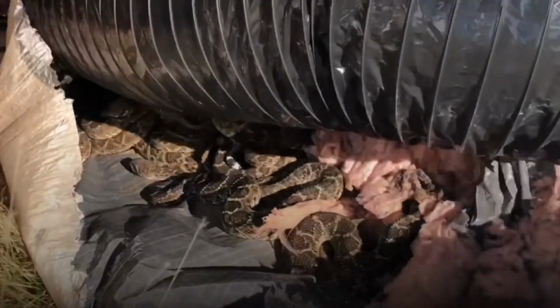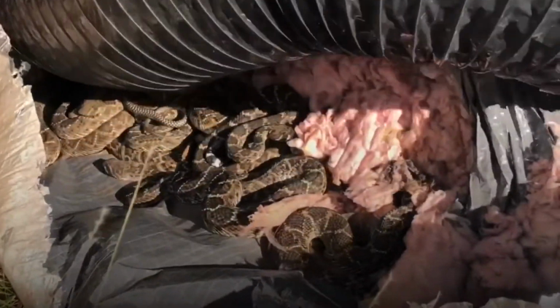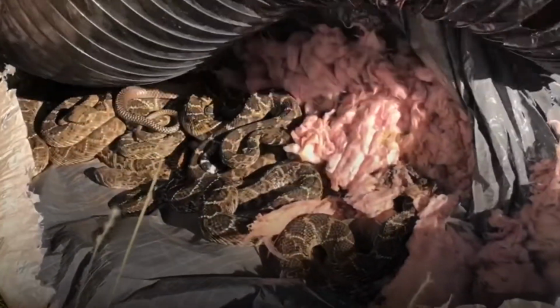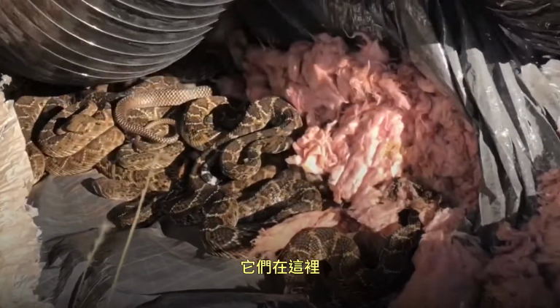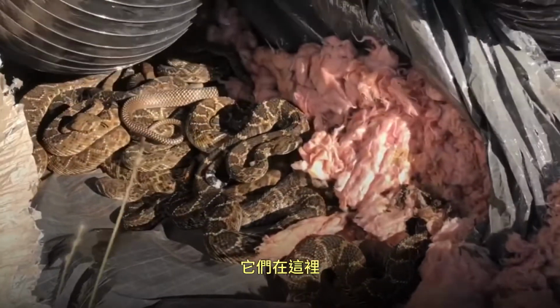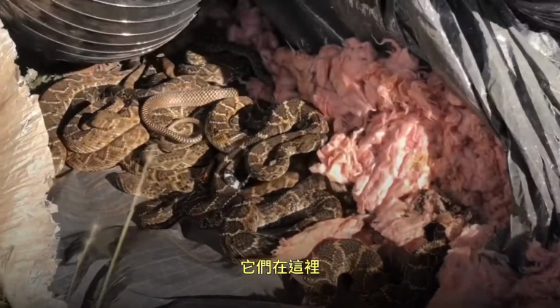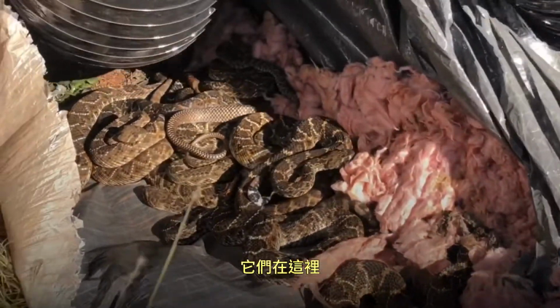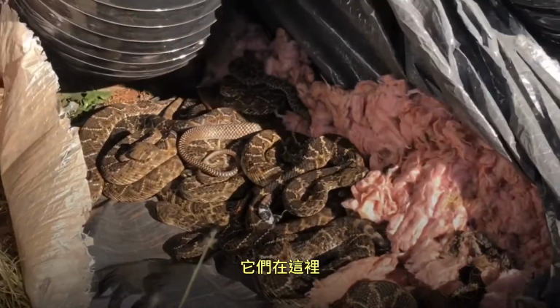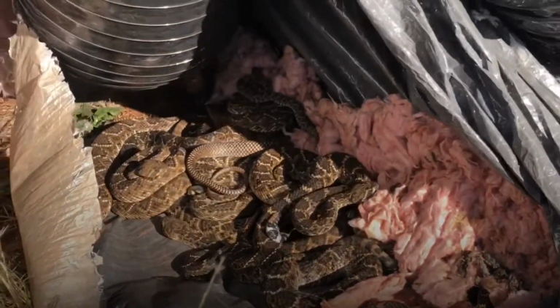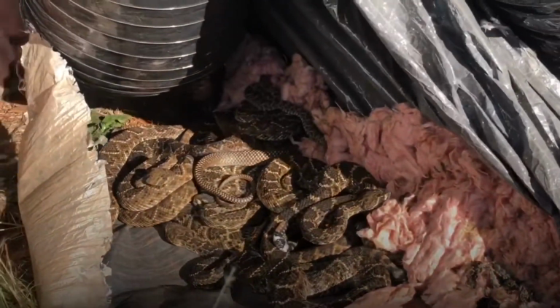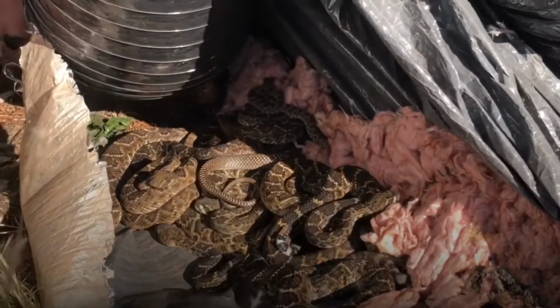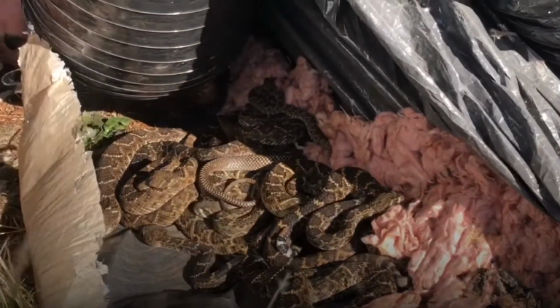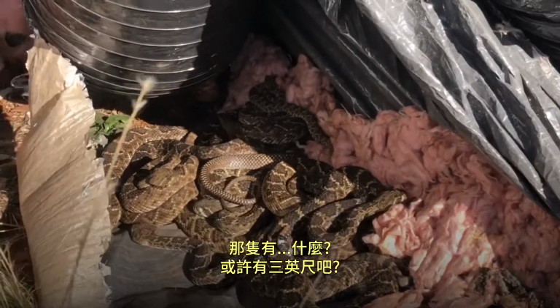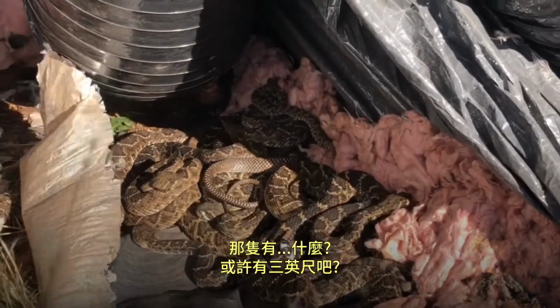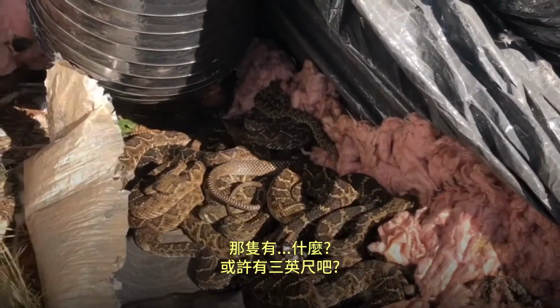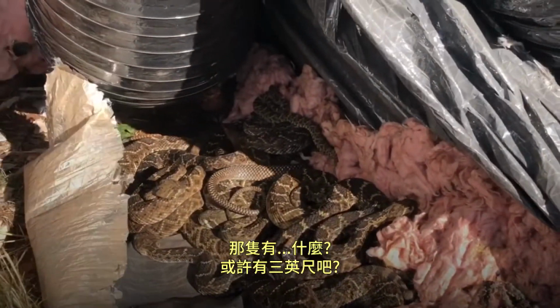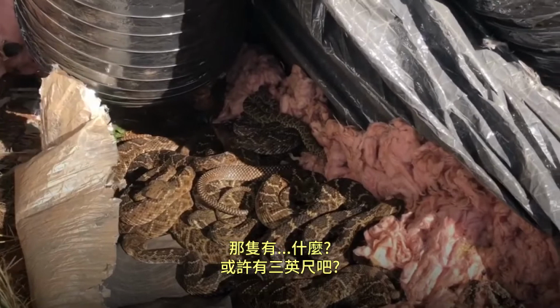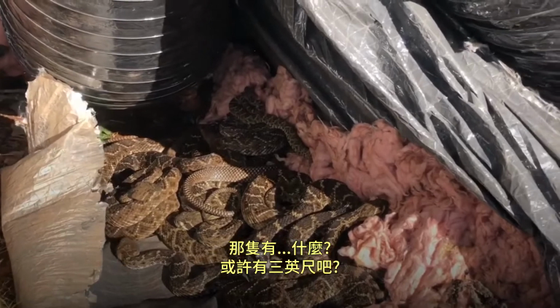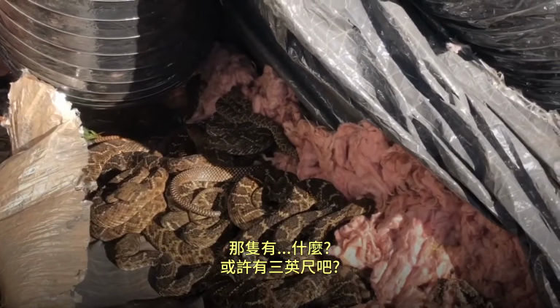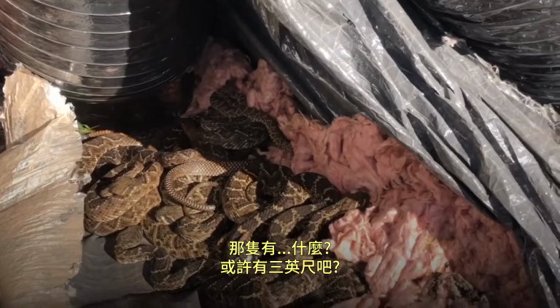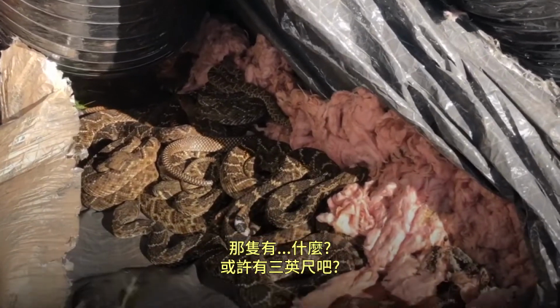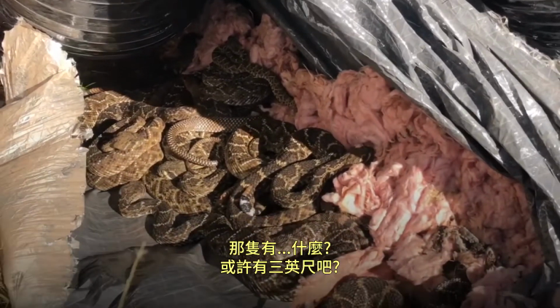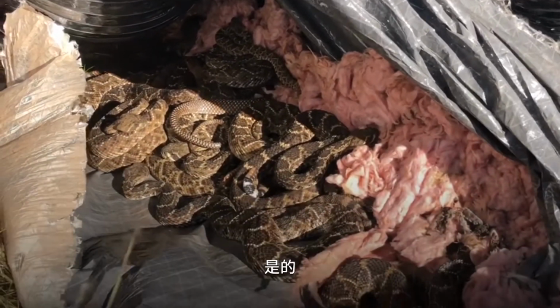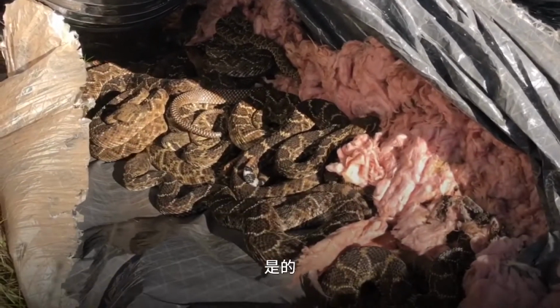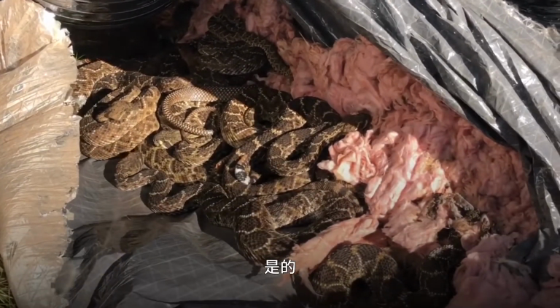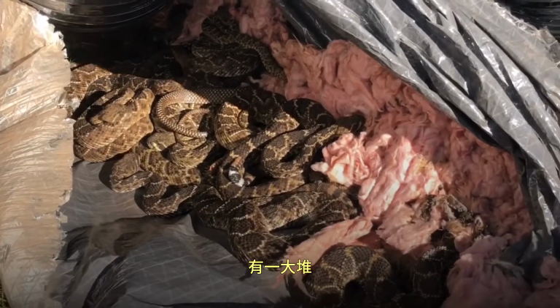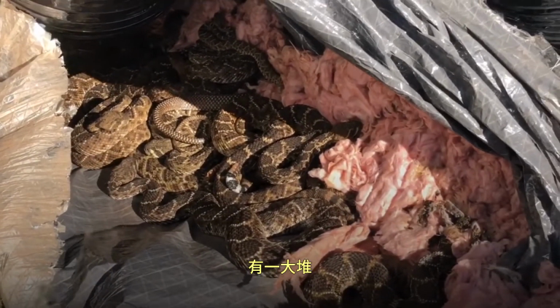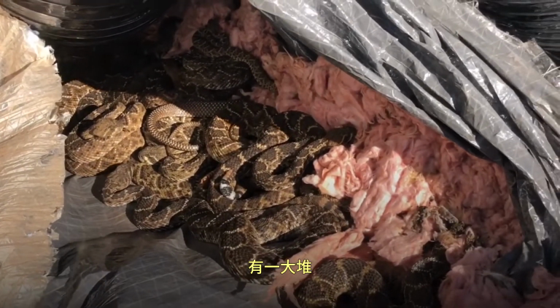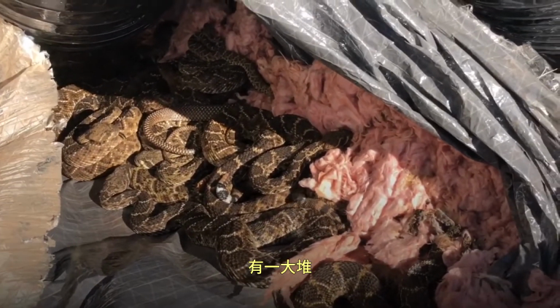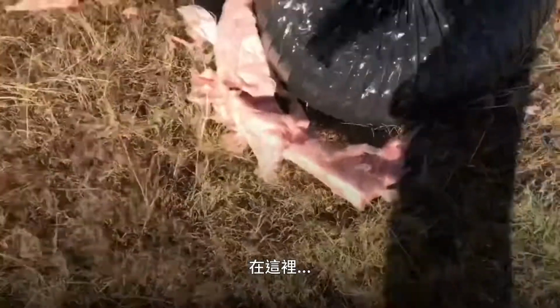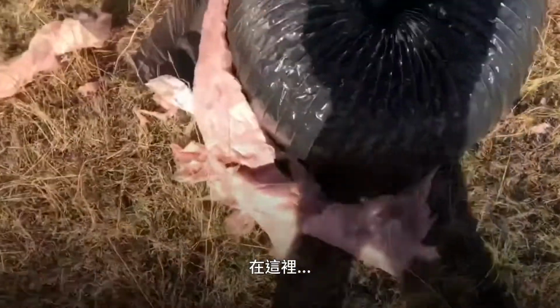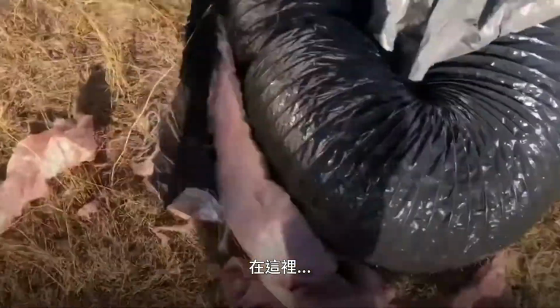There they all are. That's just a three foot section maybe? Yeah, I saw a whole bunch of them right over here.